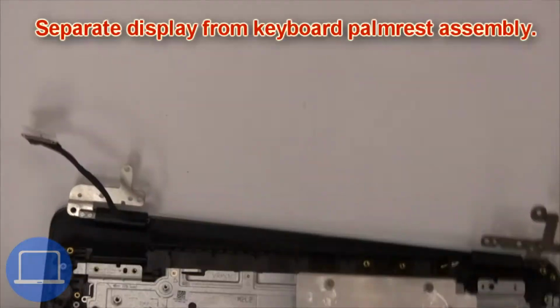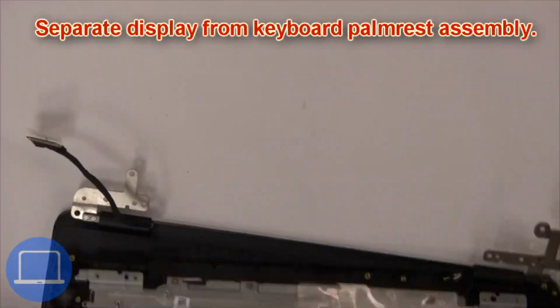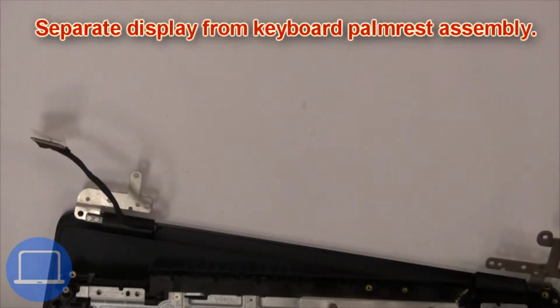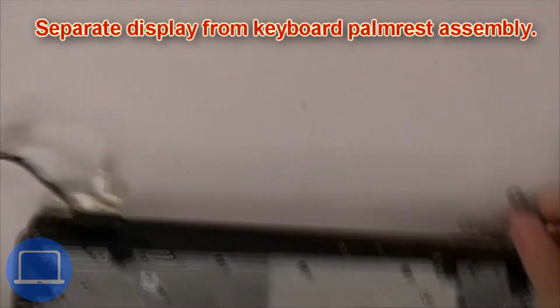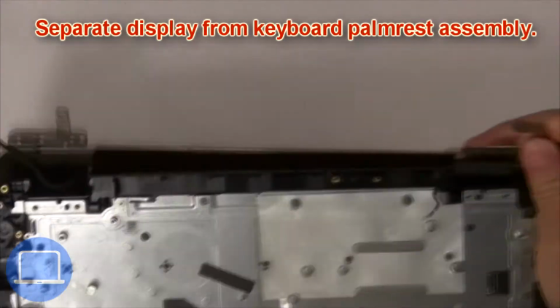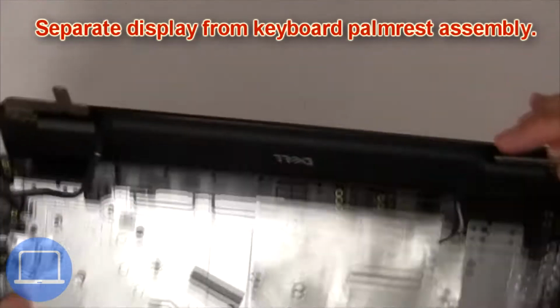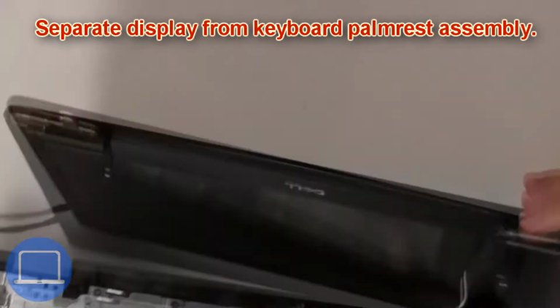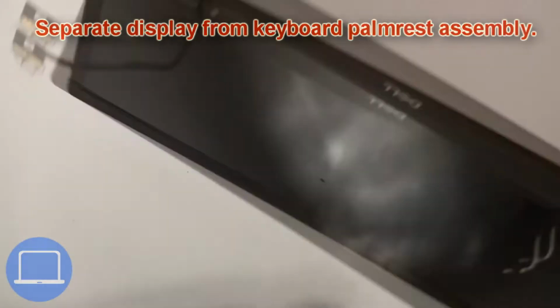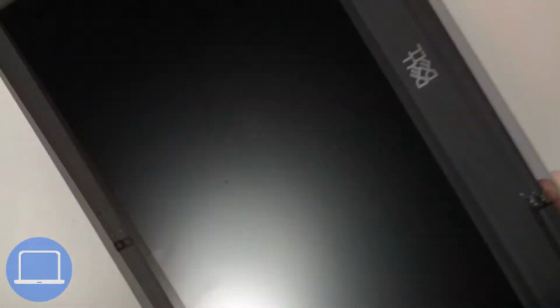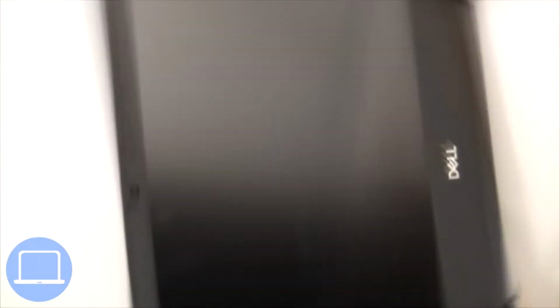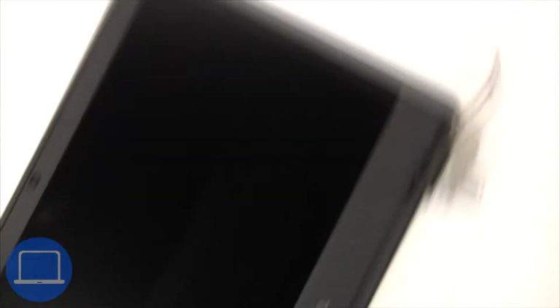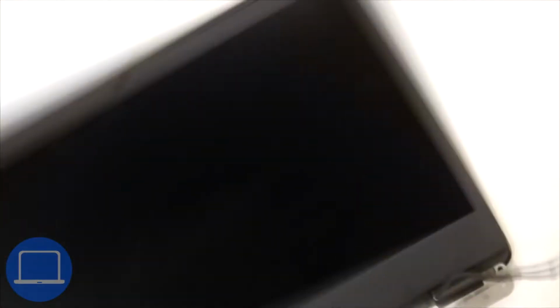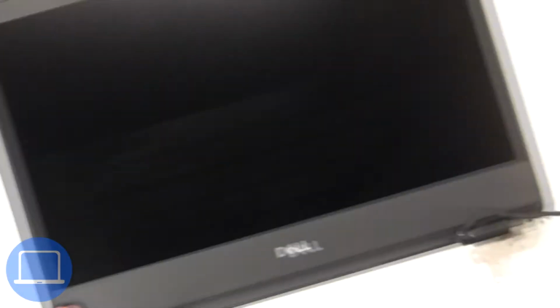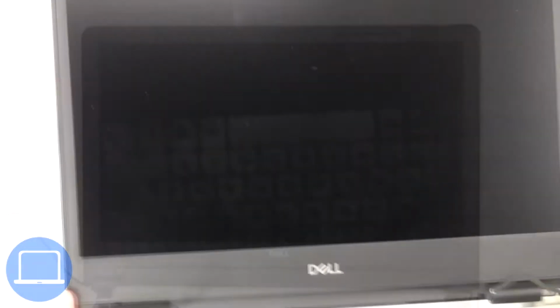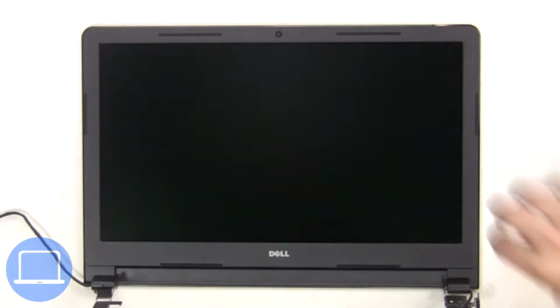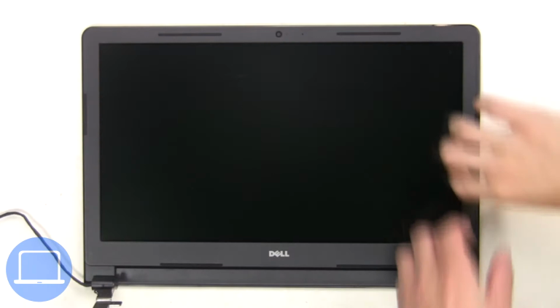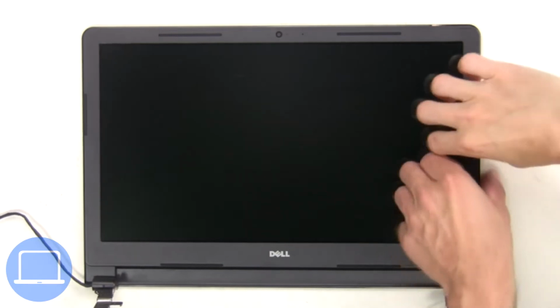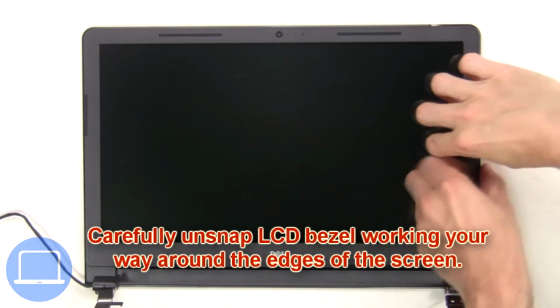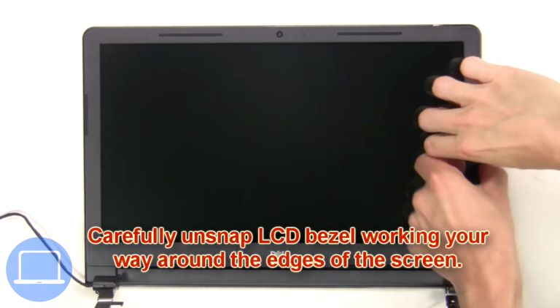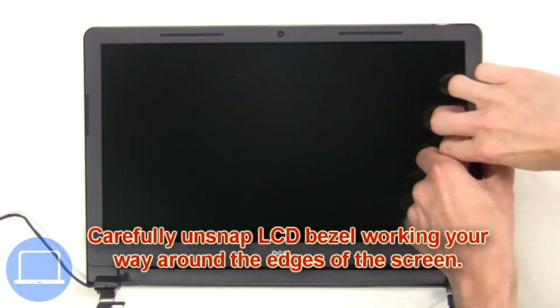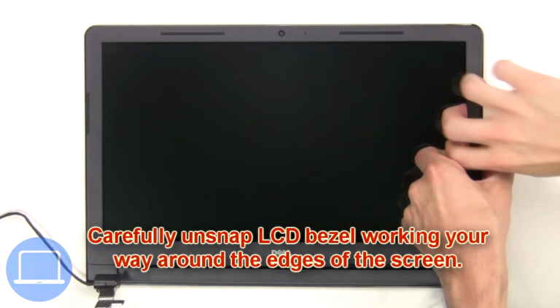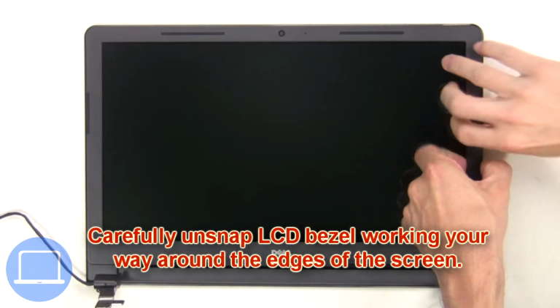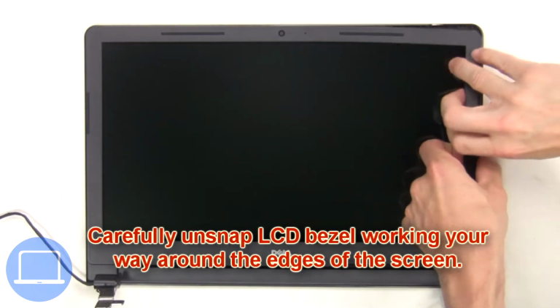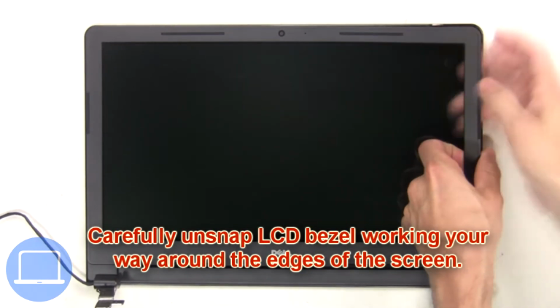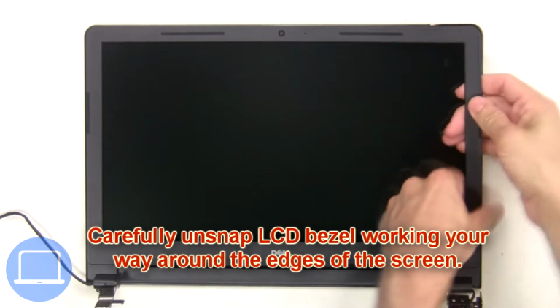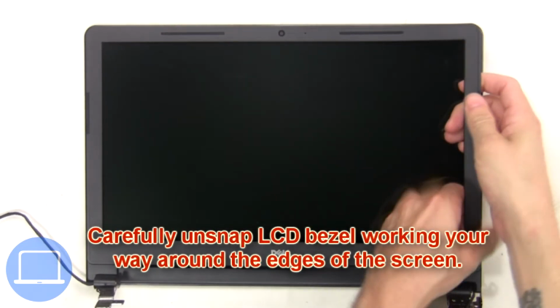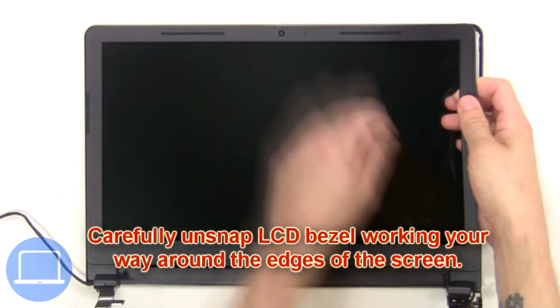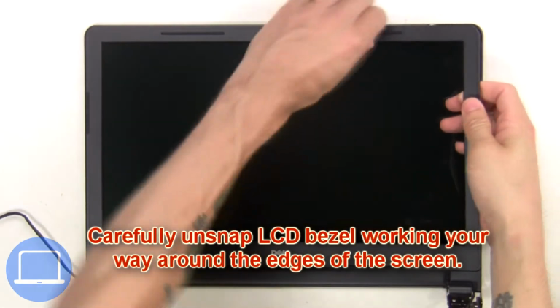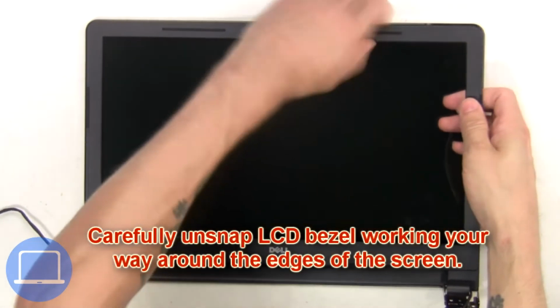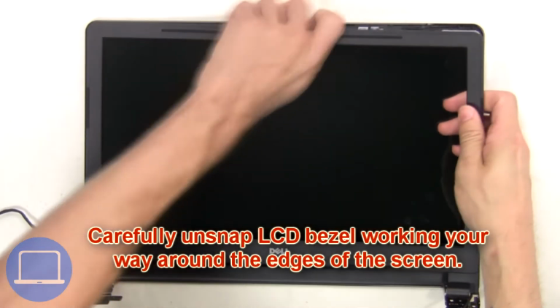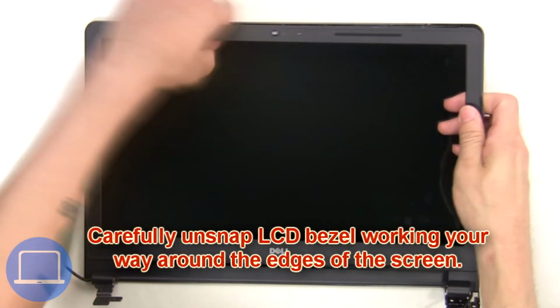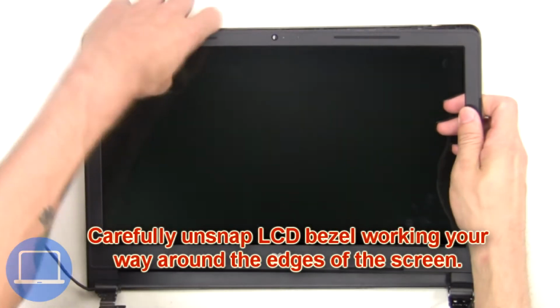Now separate the display from the keyboard palm rest assembly. Now carefully unsnap the LCD bezel, working your way around the edges of the screen.